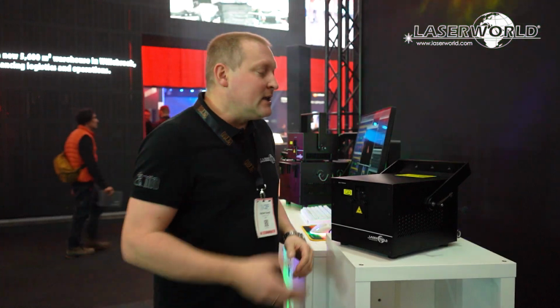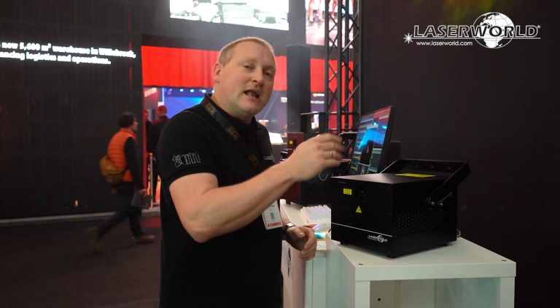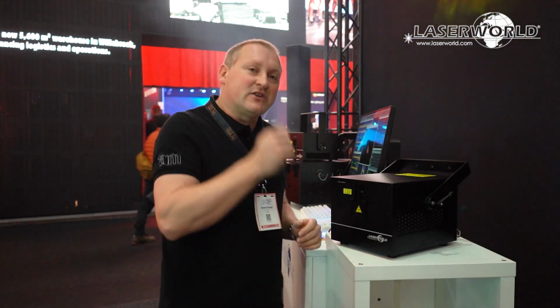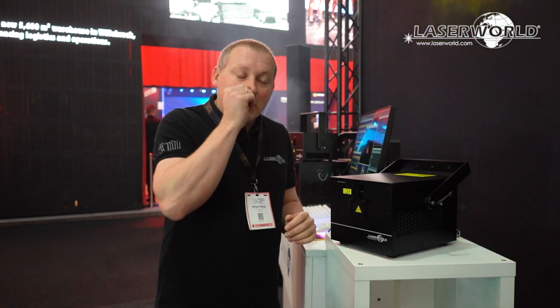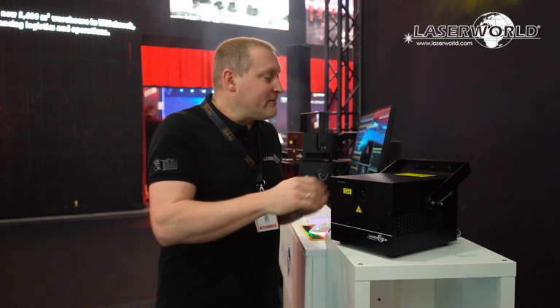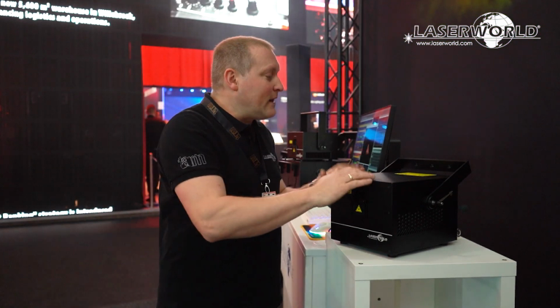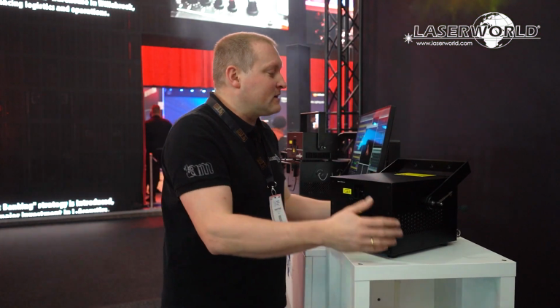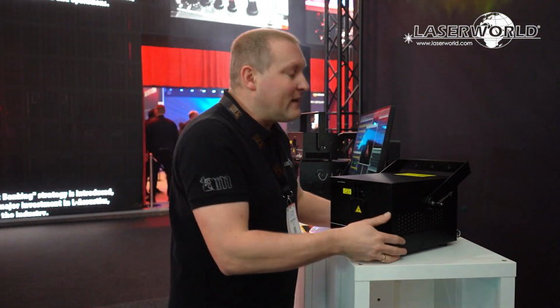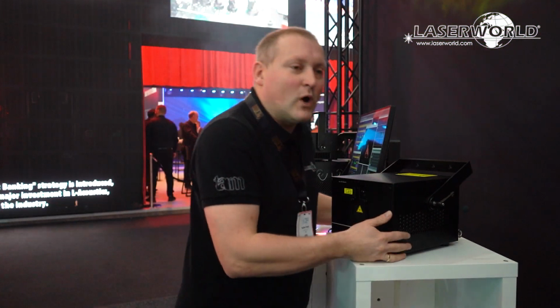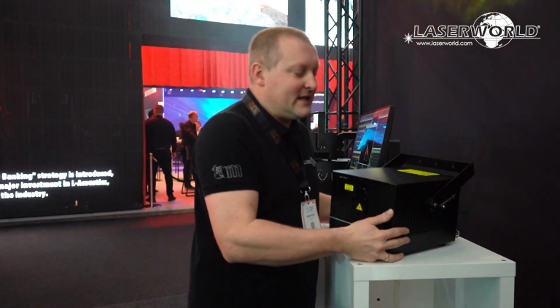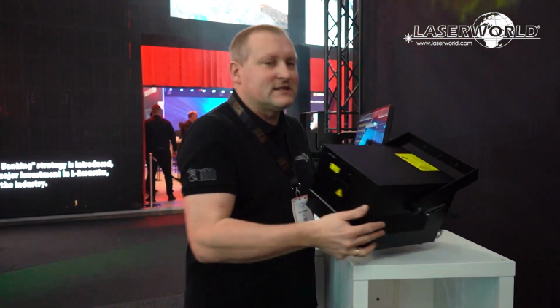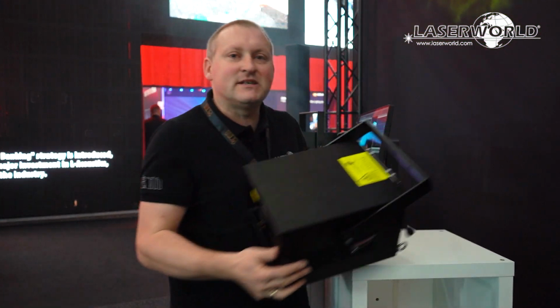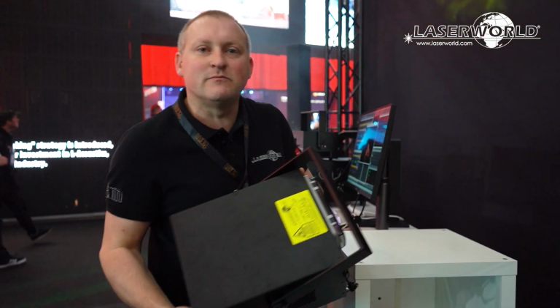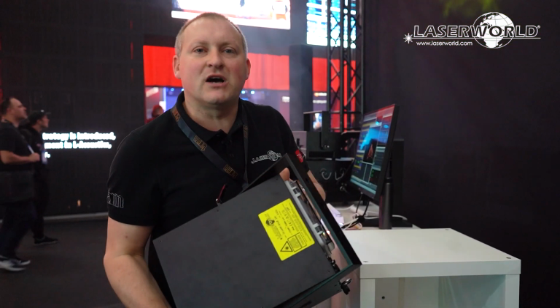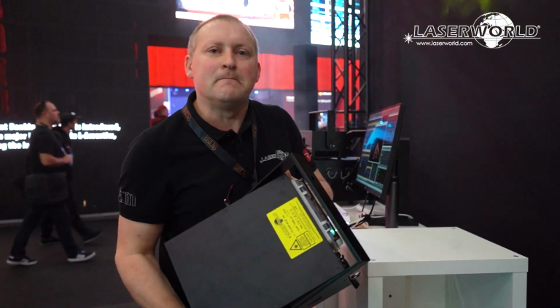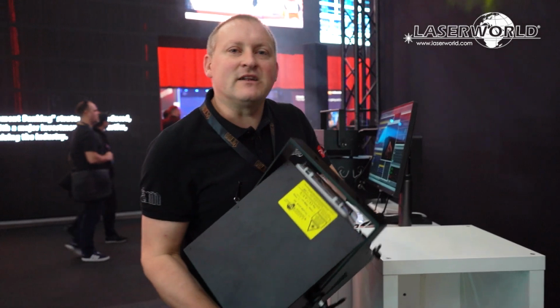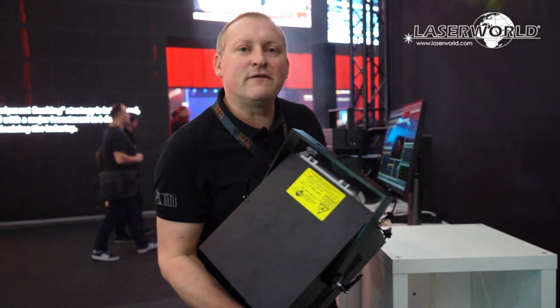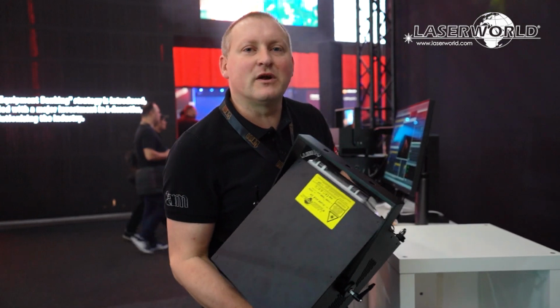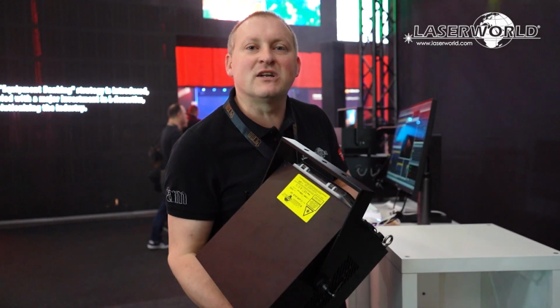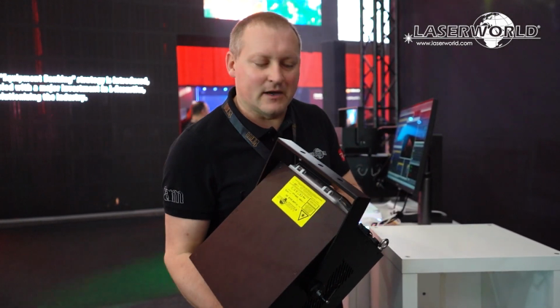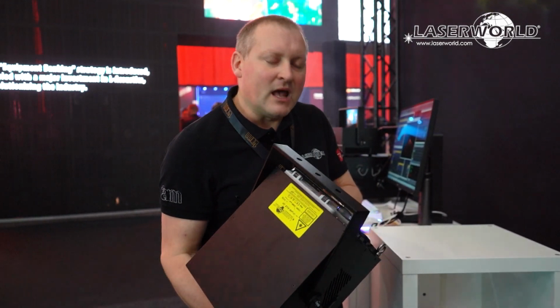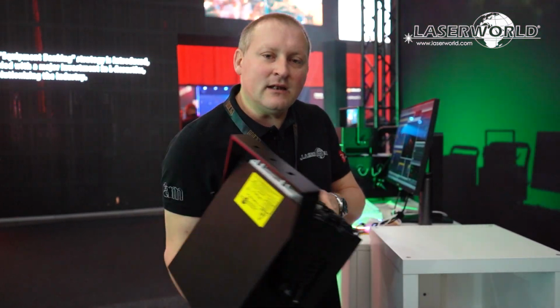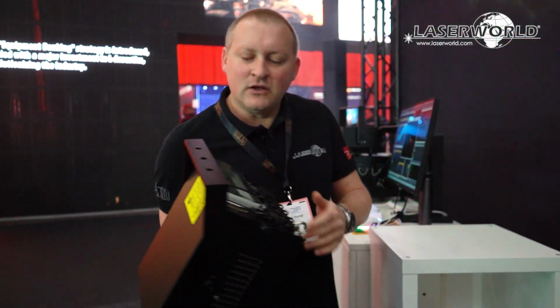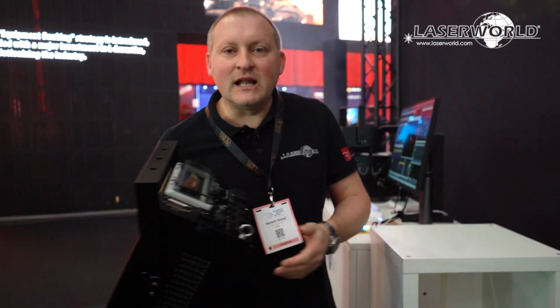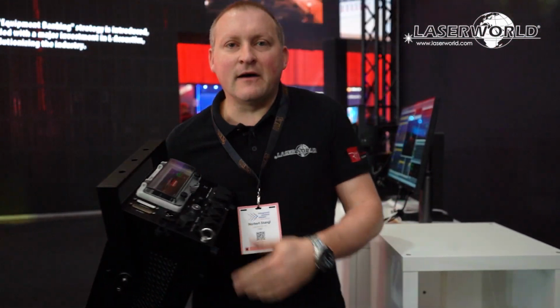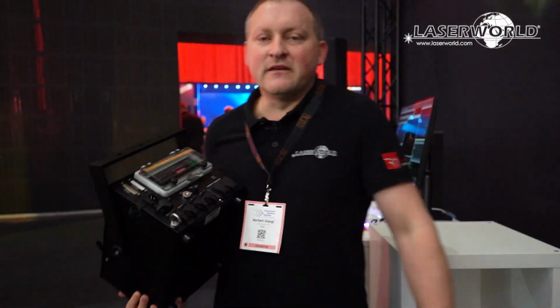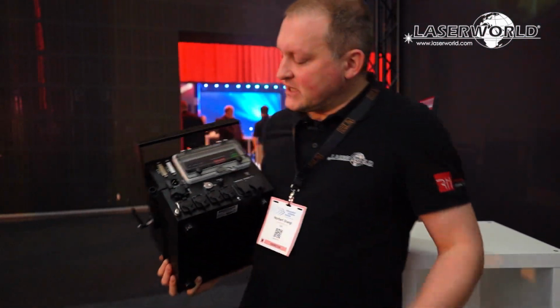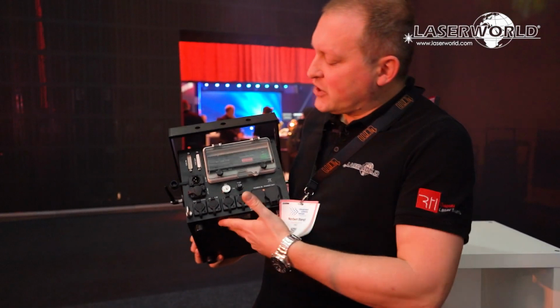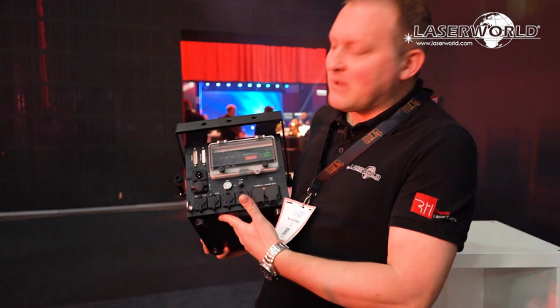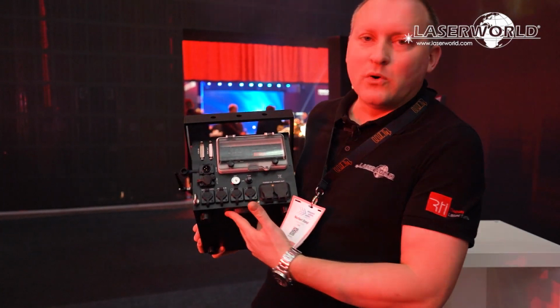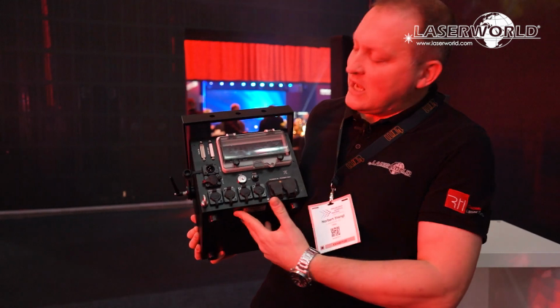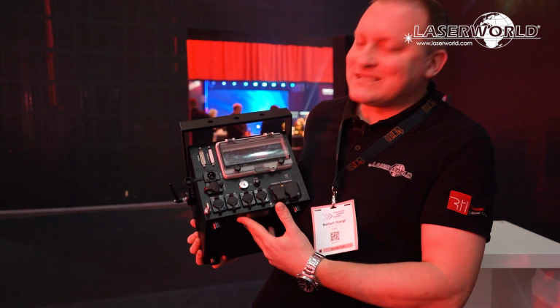You can imagine having a 12-watt laser system in such a small box — and the 24-watt isn't much bigger — yet you still have the versatile ShowNET mainboard inside.